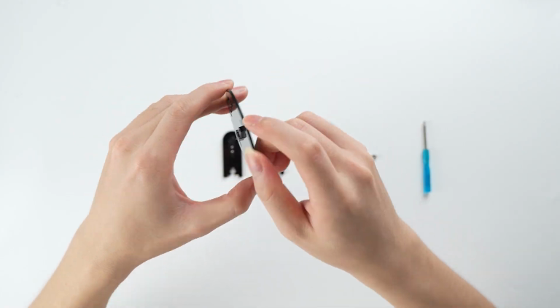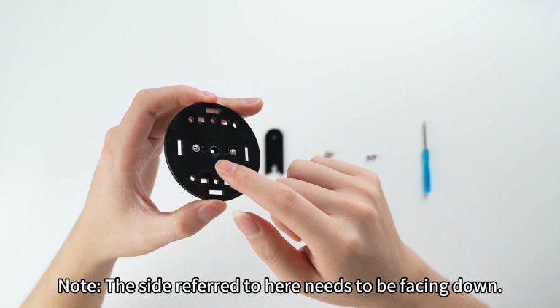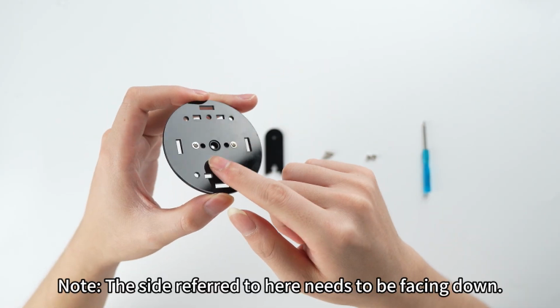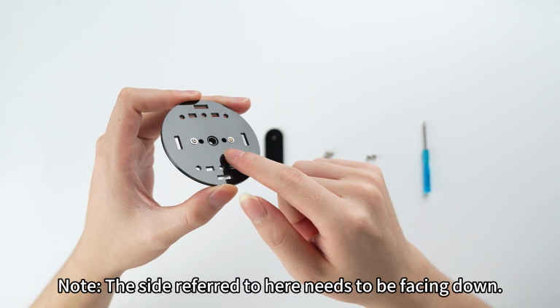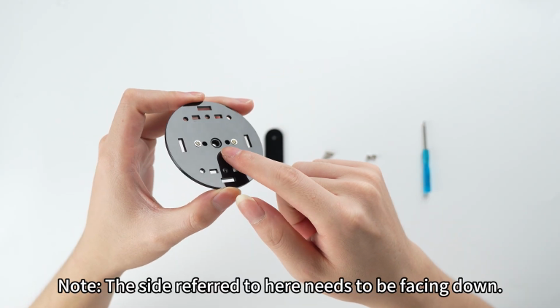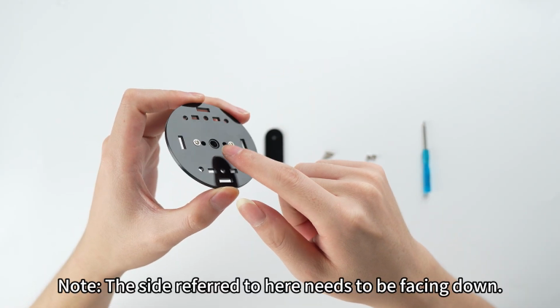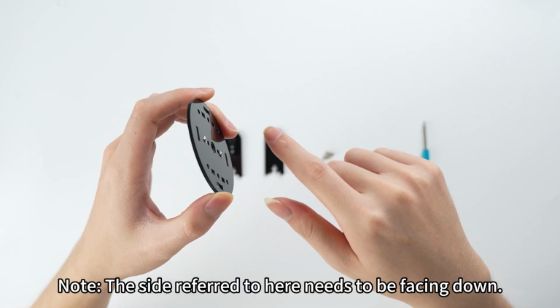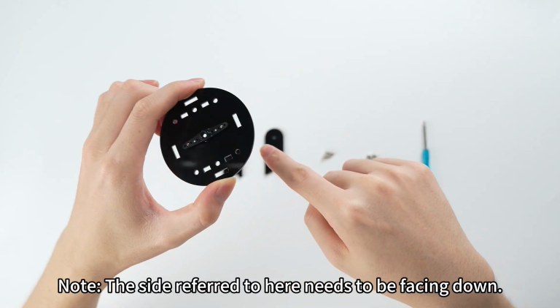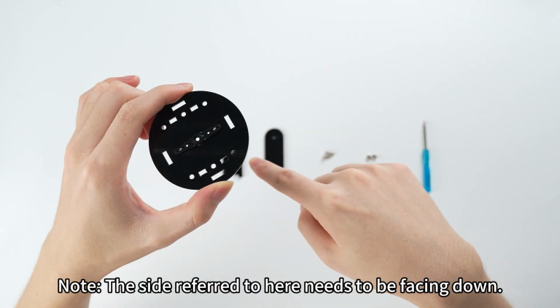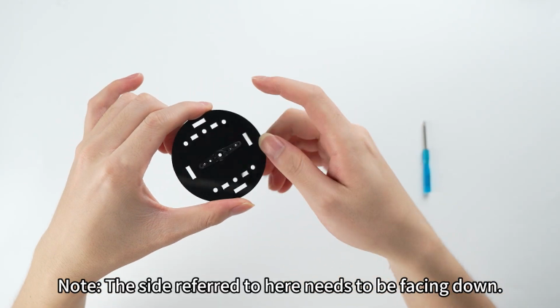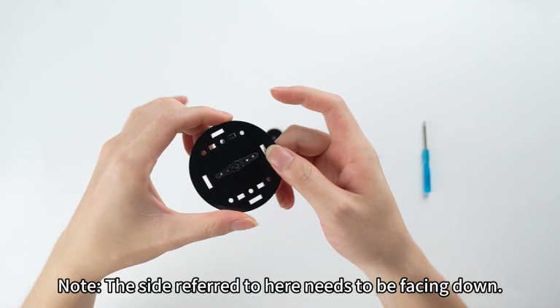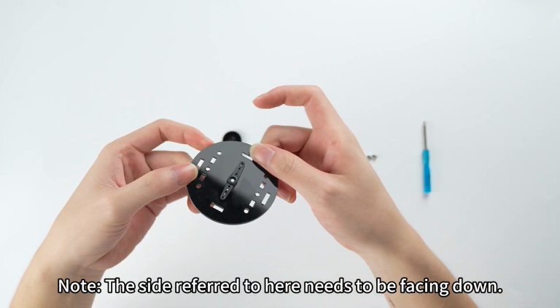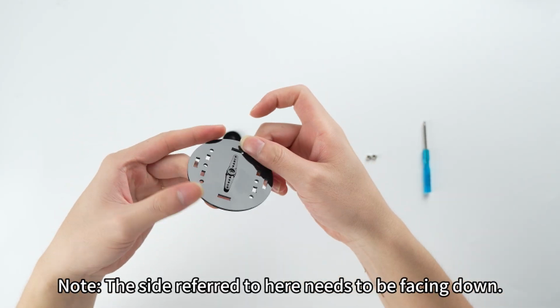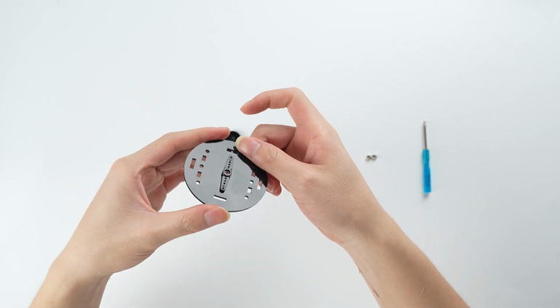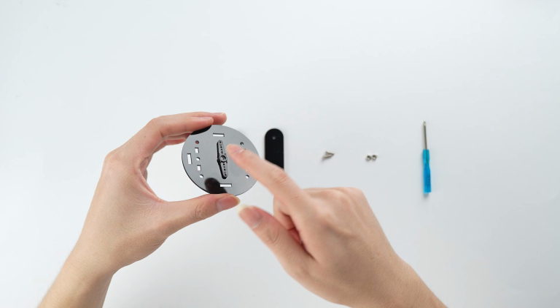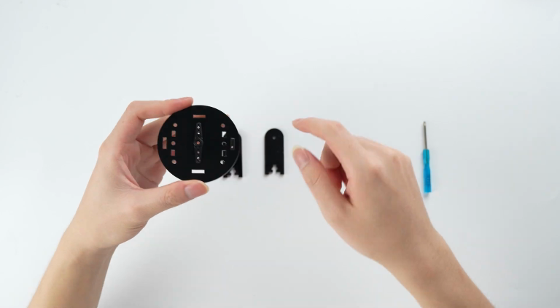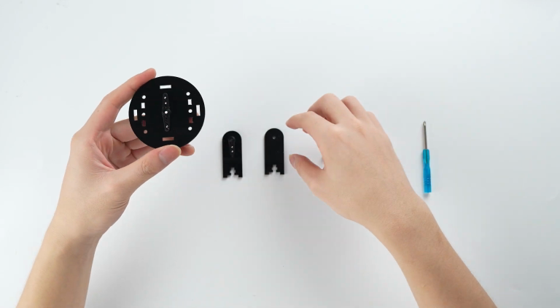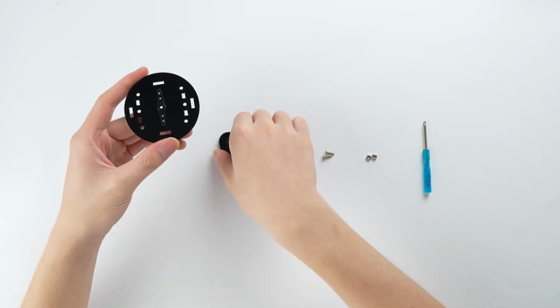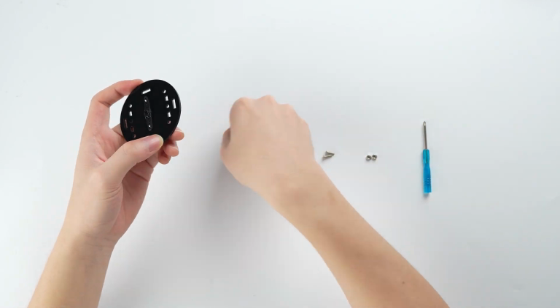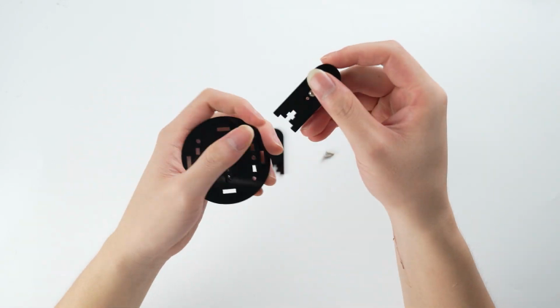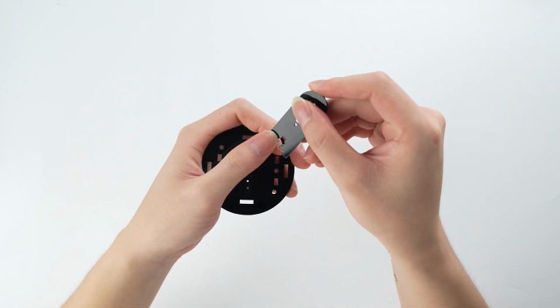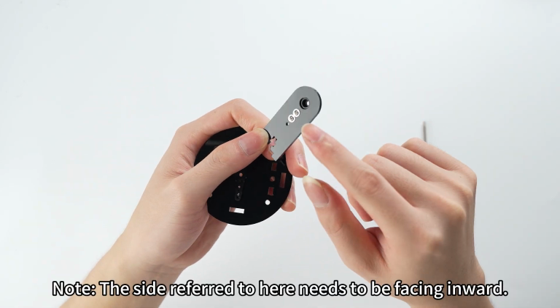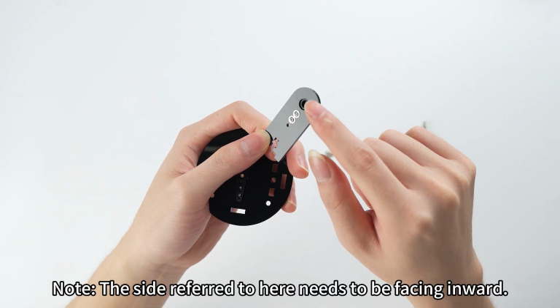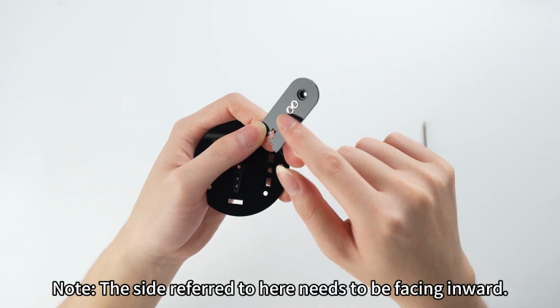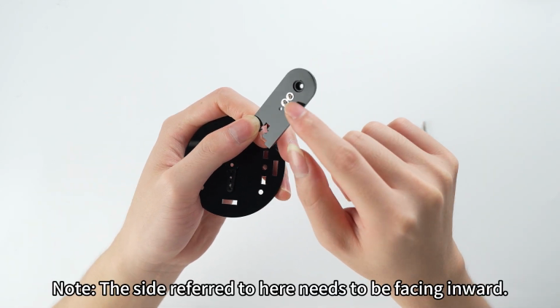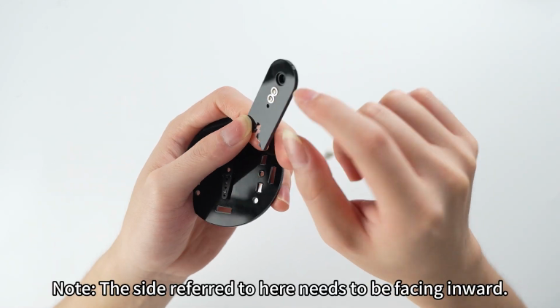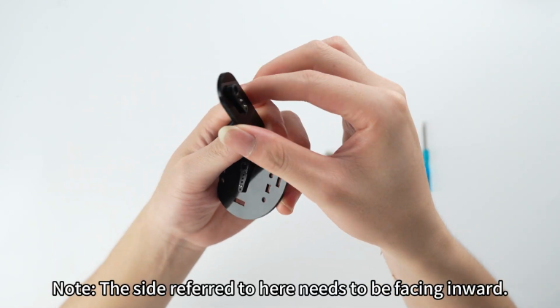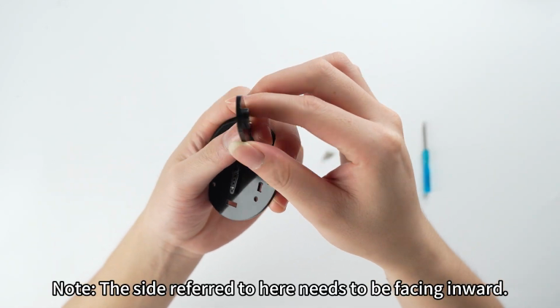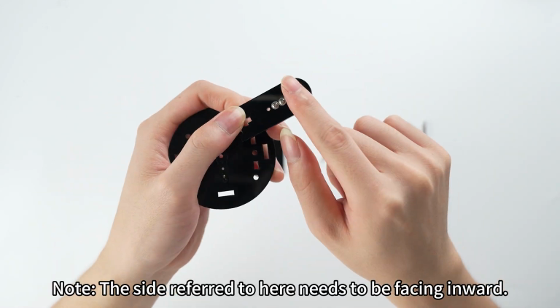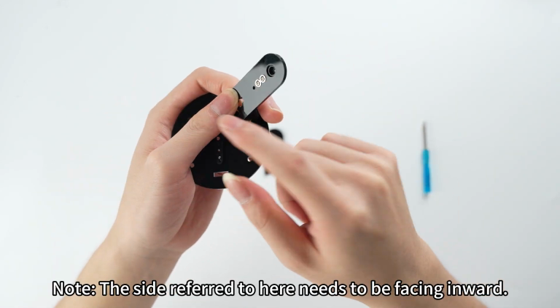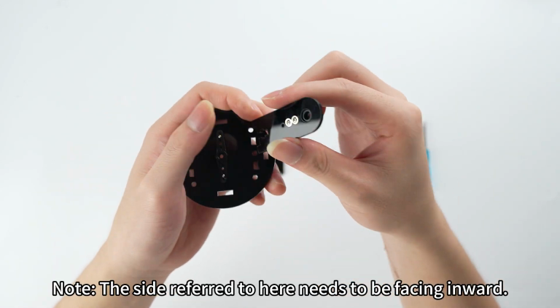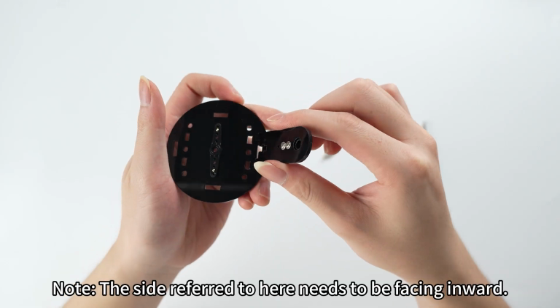Note: the side referred to here needs to be facing down. Note: the side referred to here needs to be facing inward.